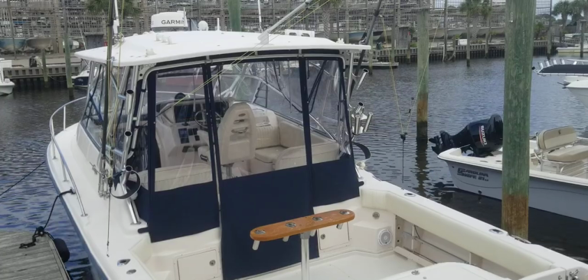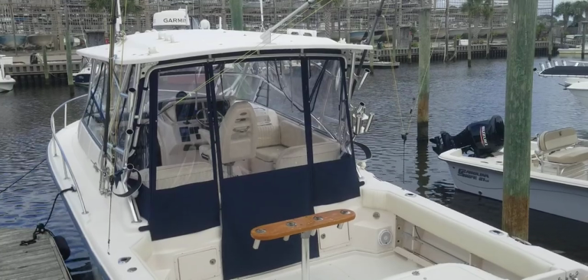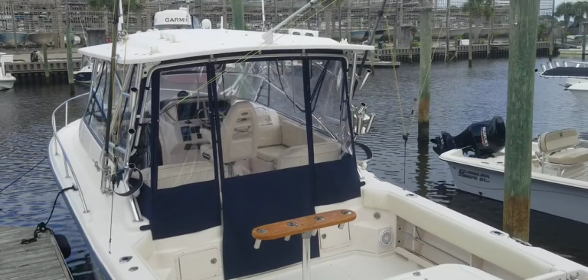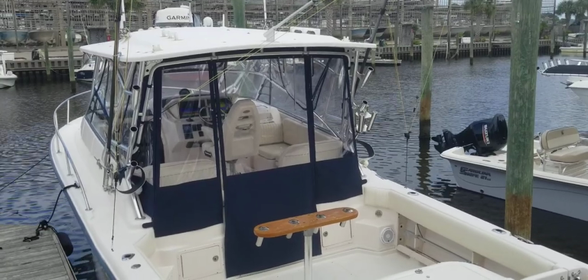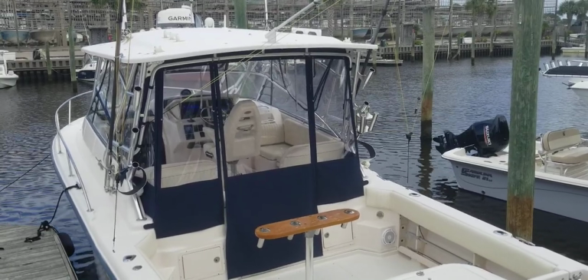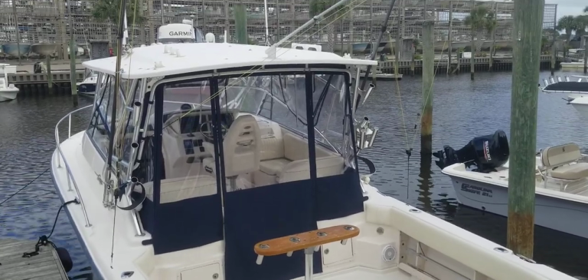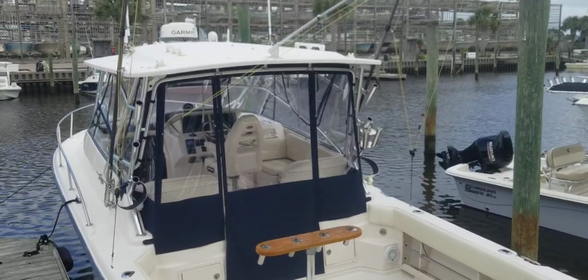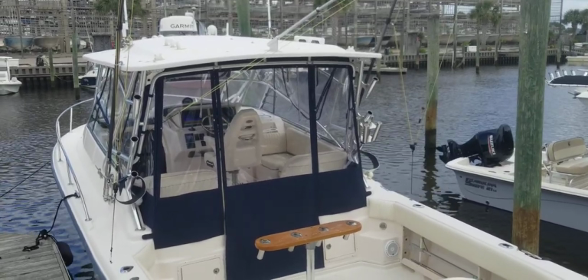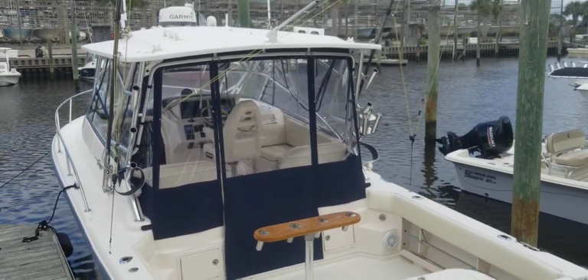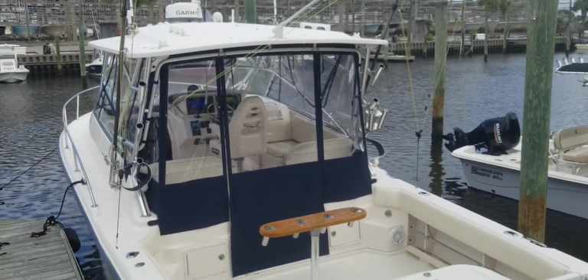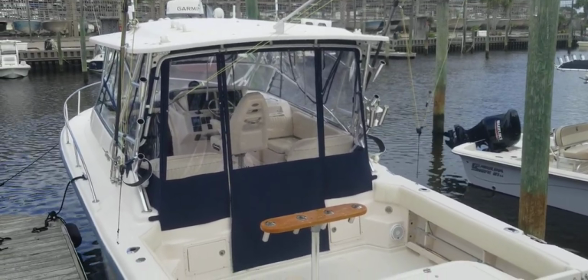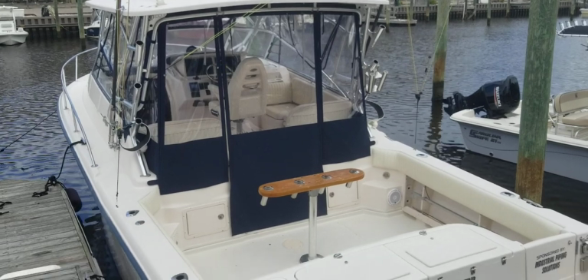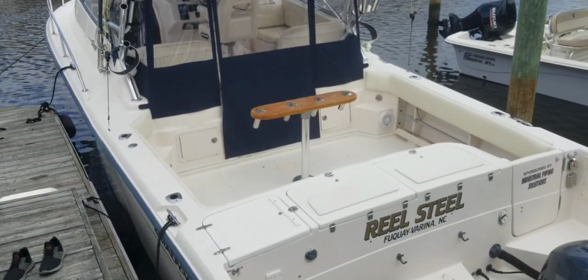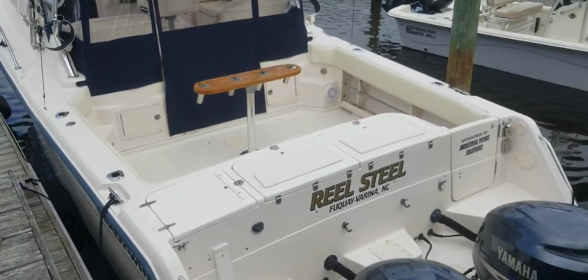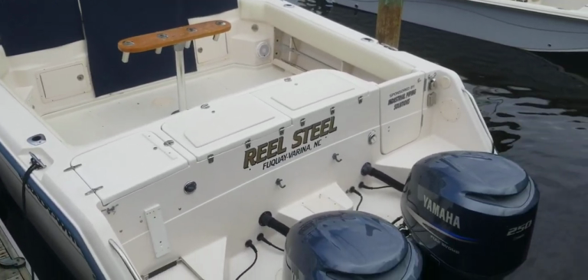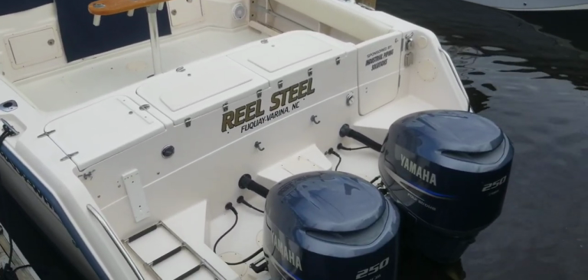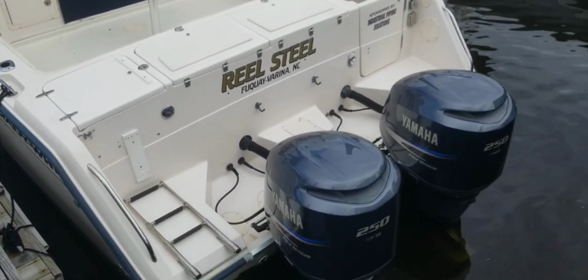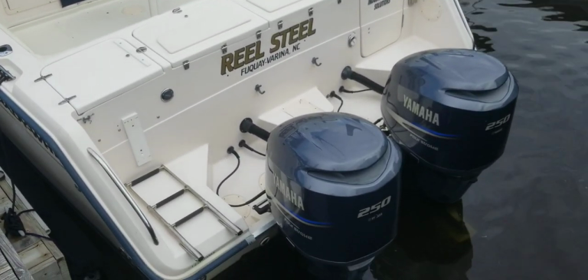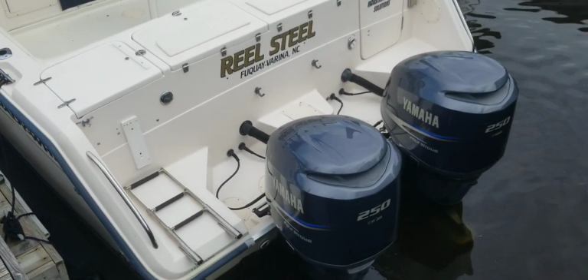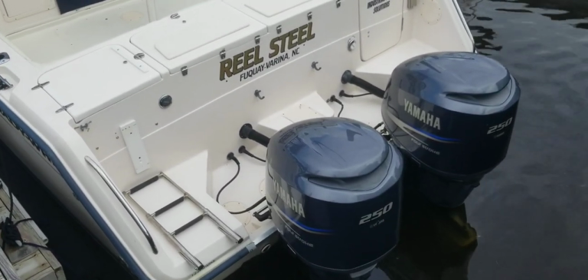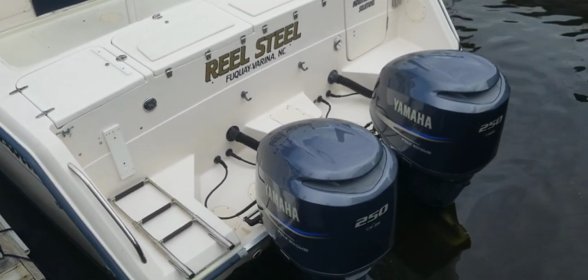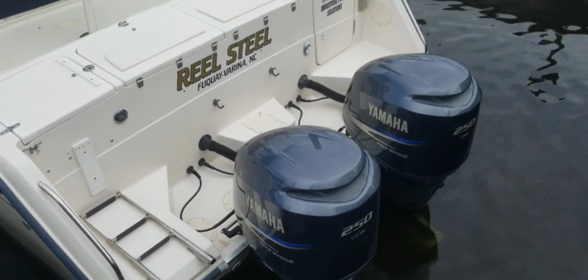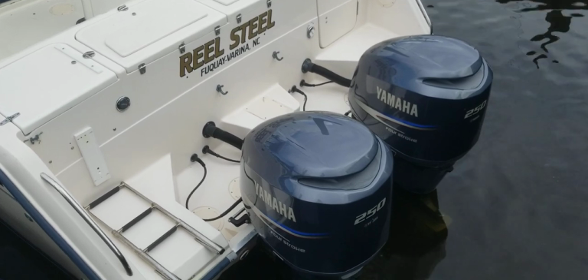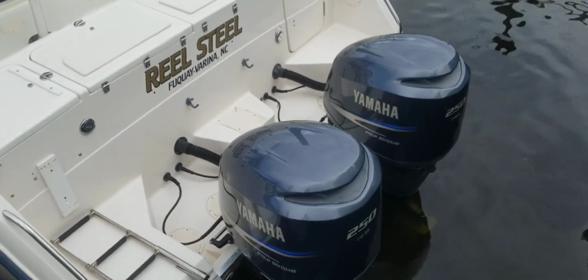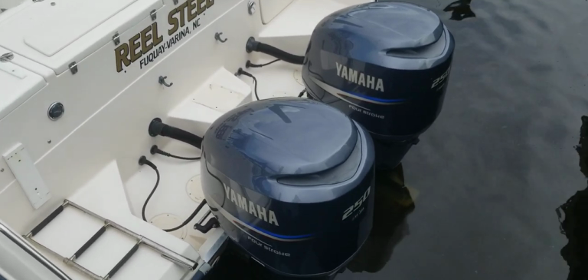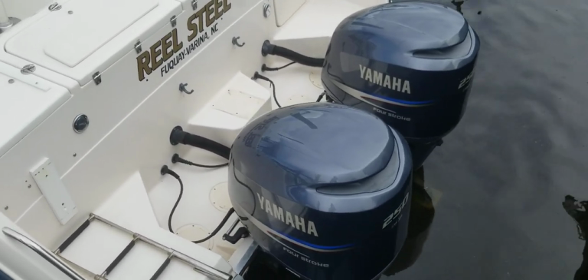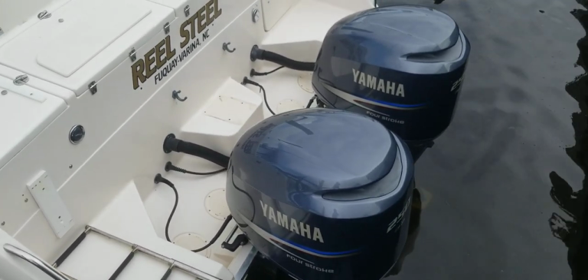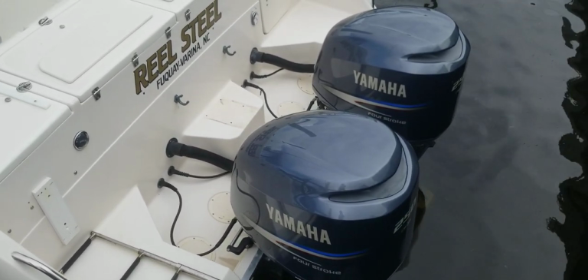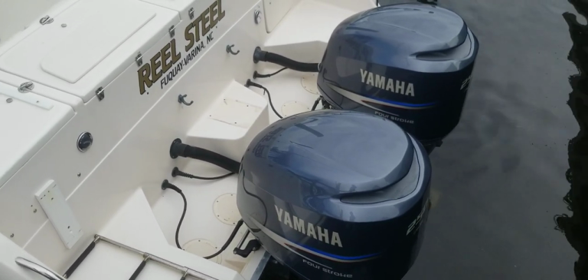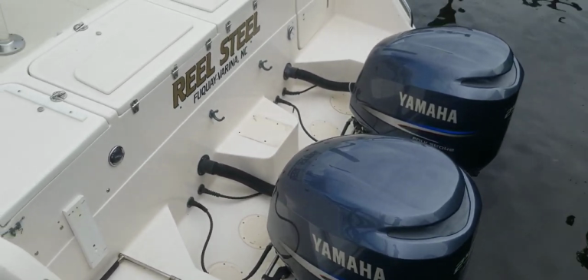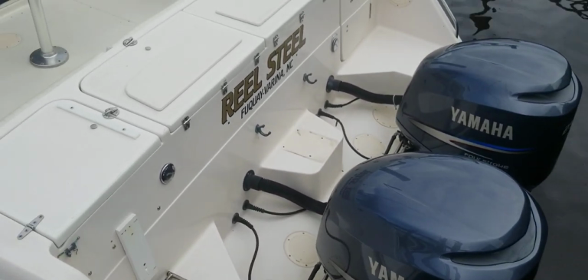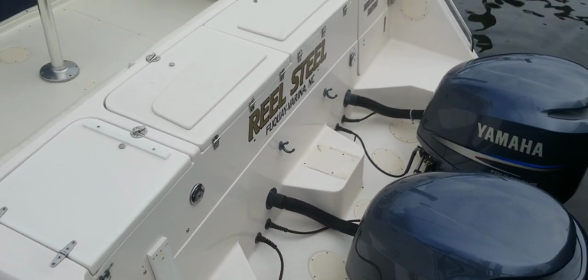Hey, good afternoon. This is Andy Farmer with MarineMax at Wrightsville Beach doing a video walkthrough on this 2004 Grady-White 33 Express. This boat is equipped with twin 250 horsepower Yamahas — those motors were put on in 2007.